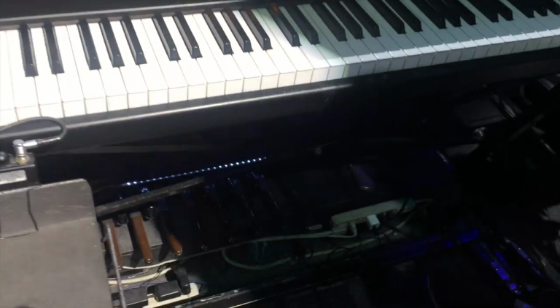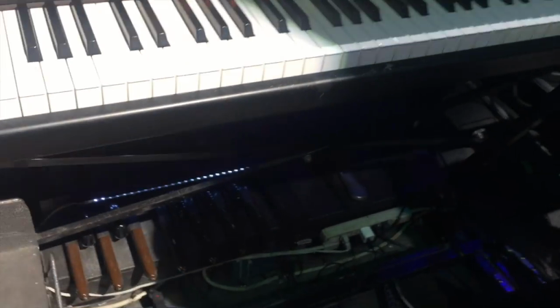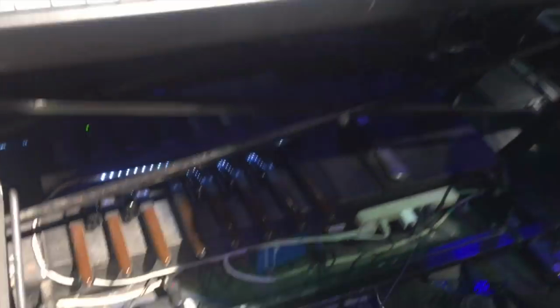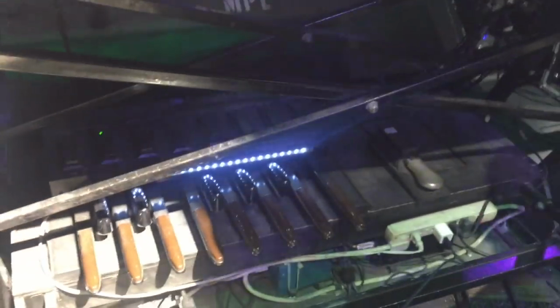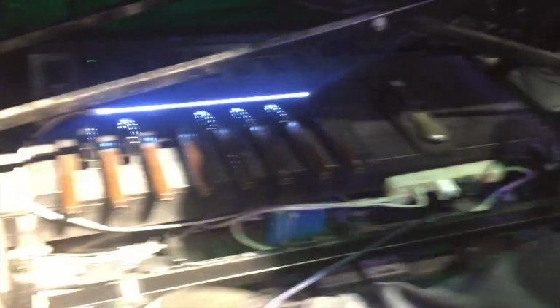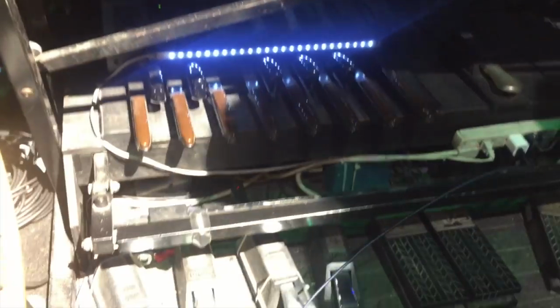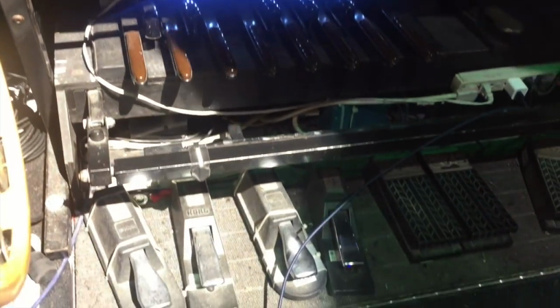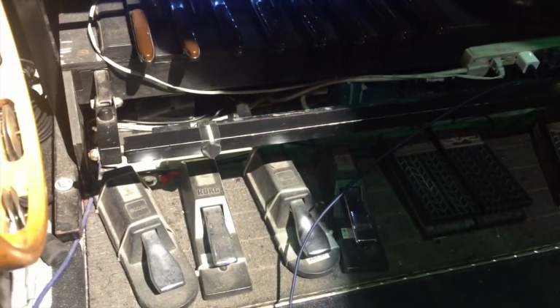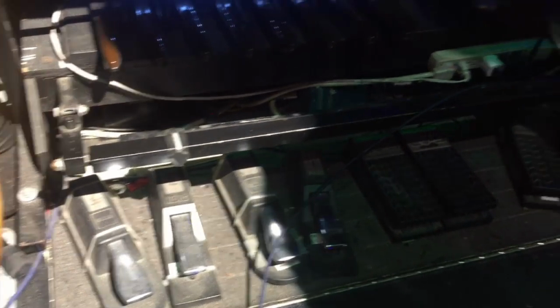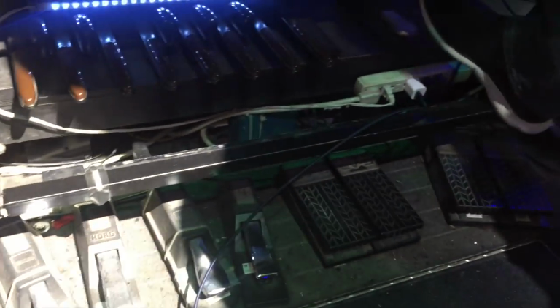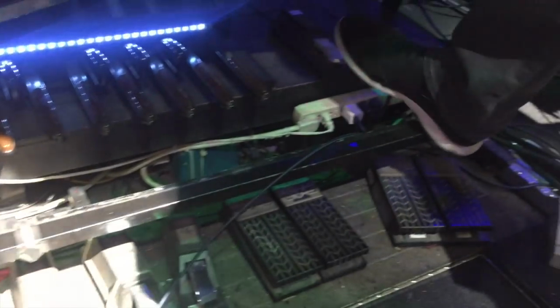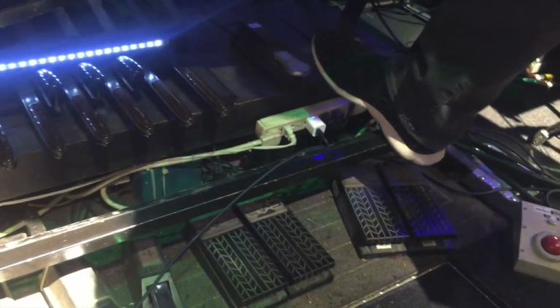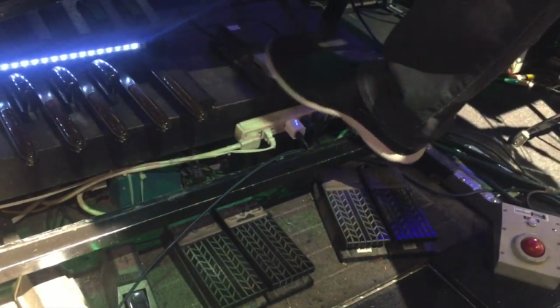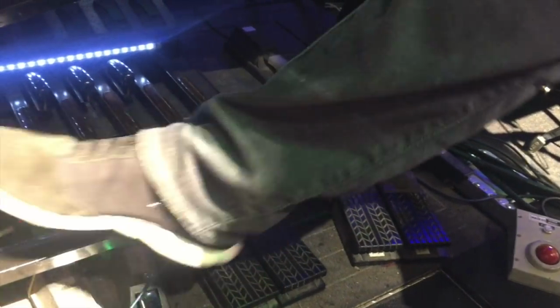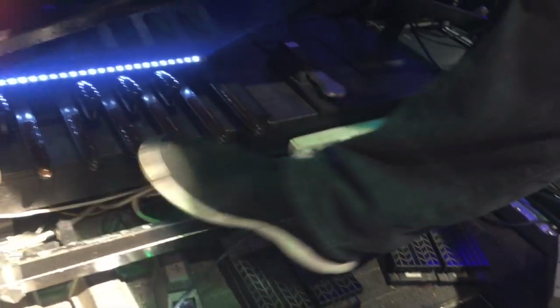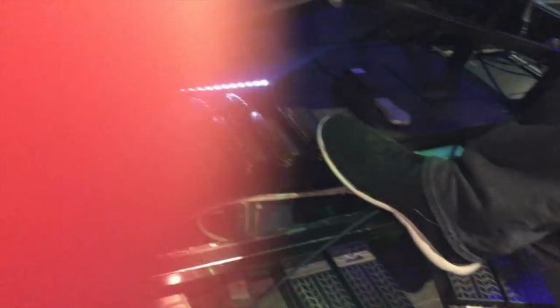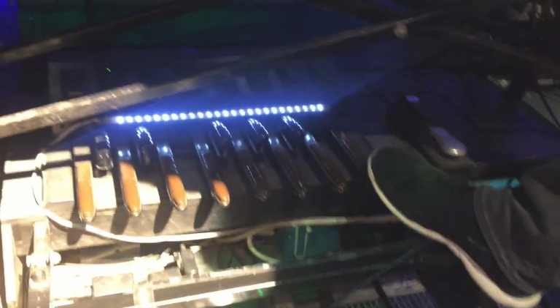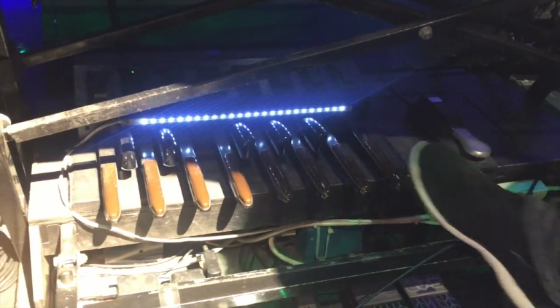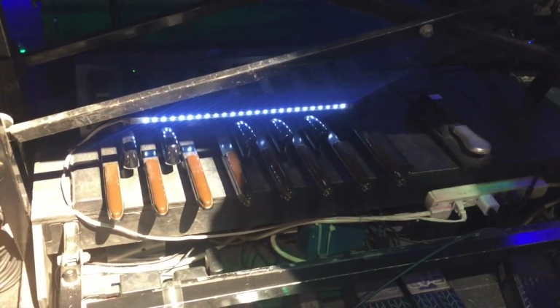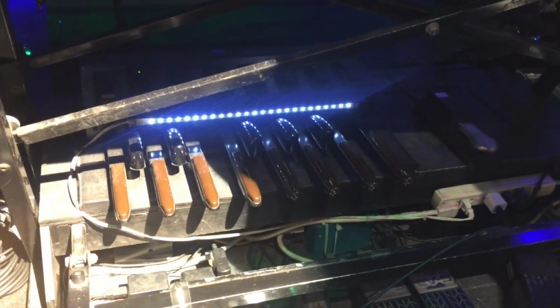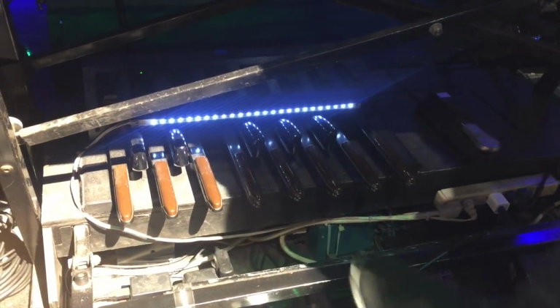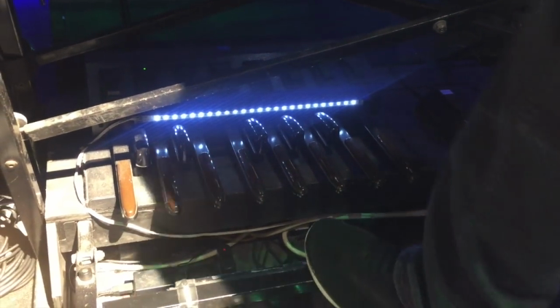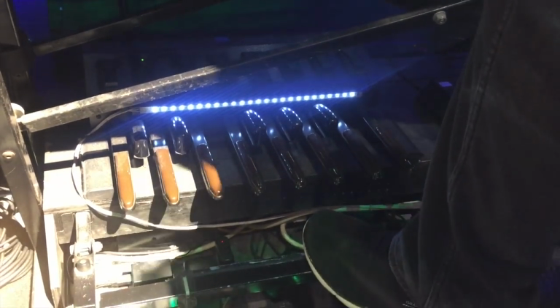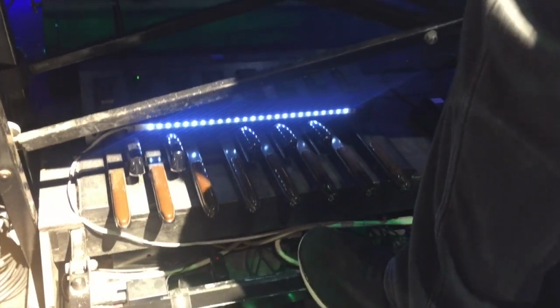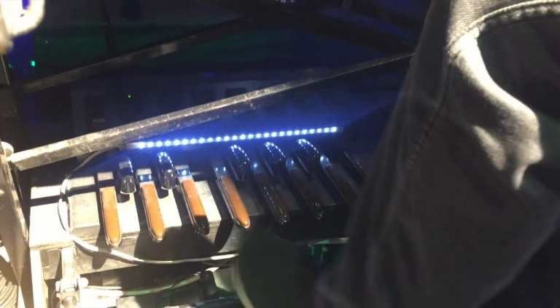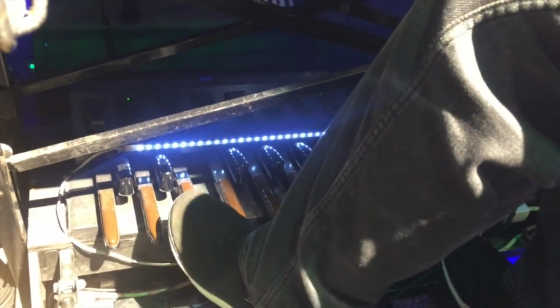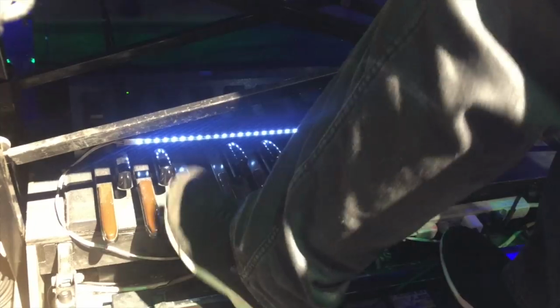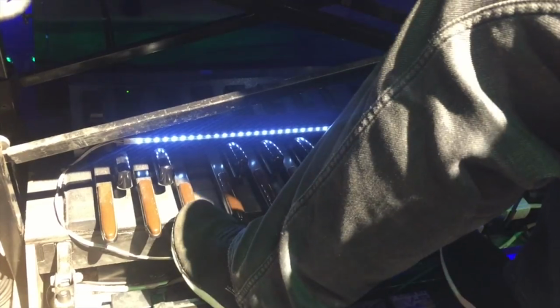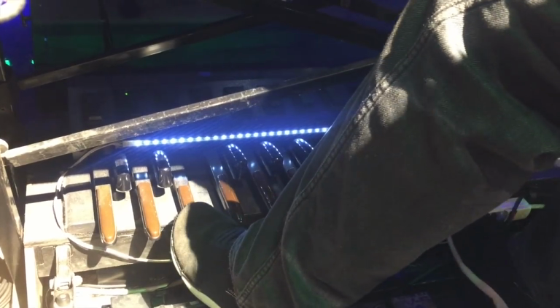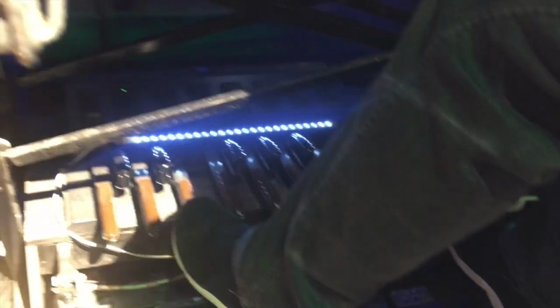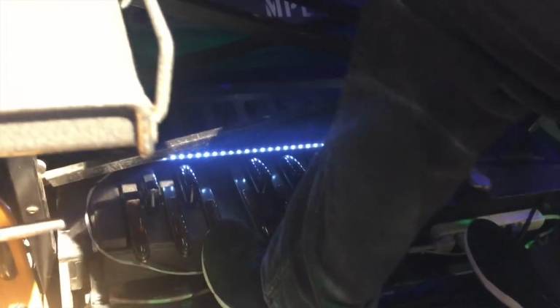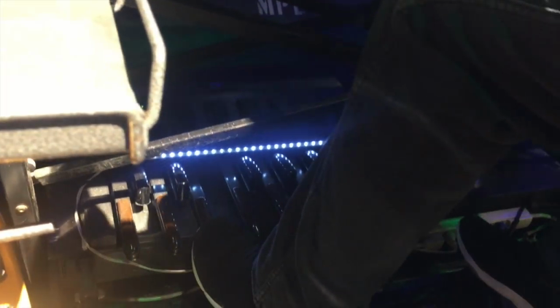Around the front: lots of volume pedals, lots of sustain pedals — programmable, program changes, bass pedals. So I can trigger stuff. In something like 'Live and Let Die,' I've got stuff I trigger here.